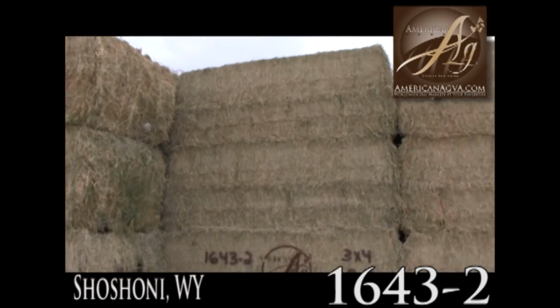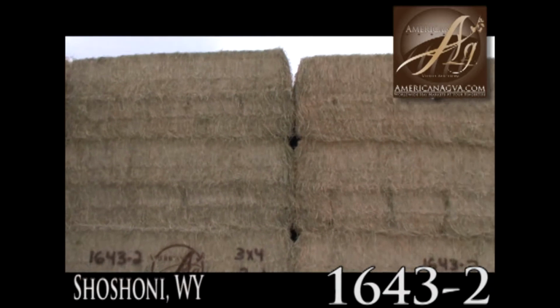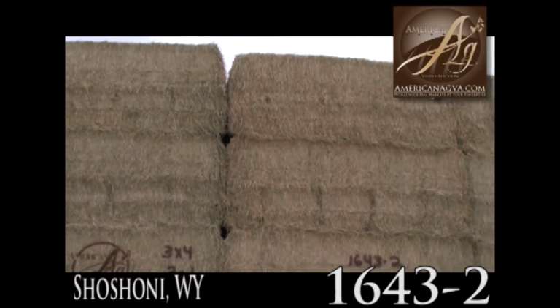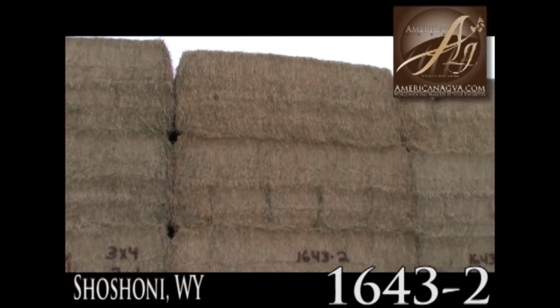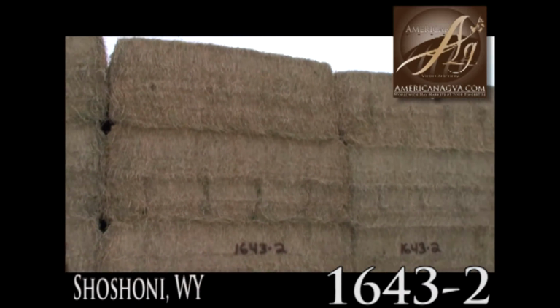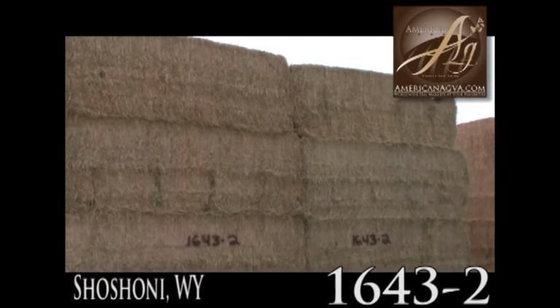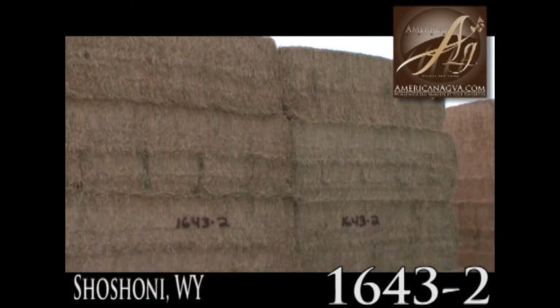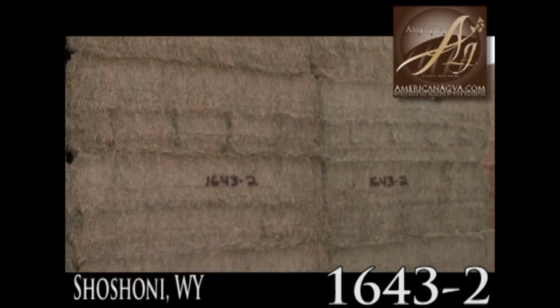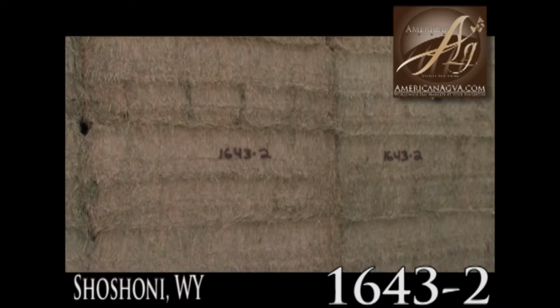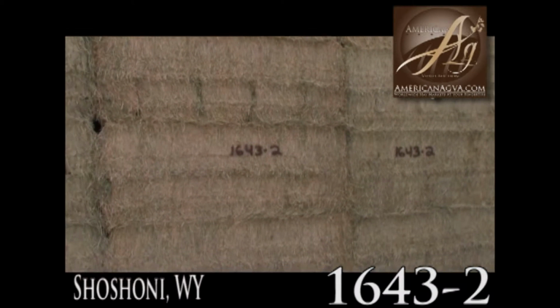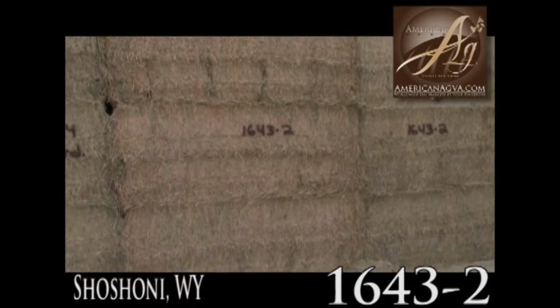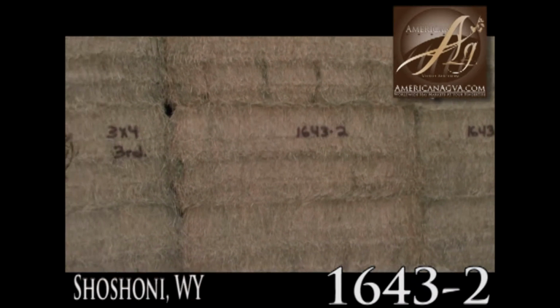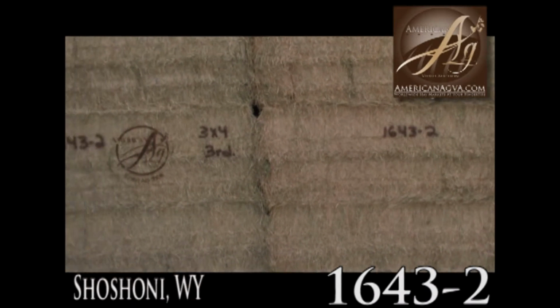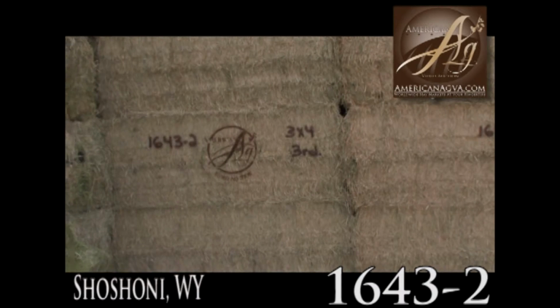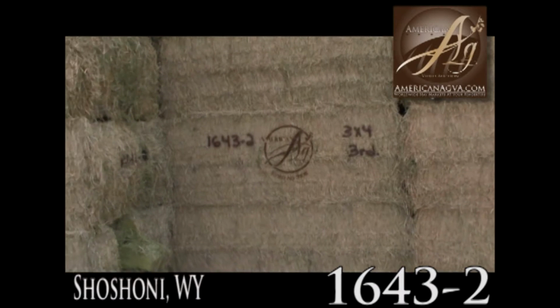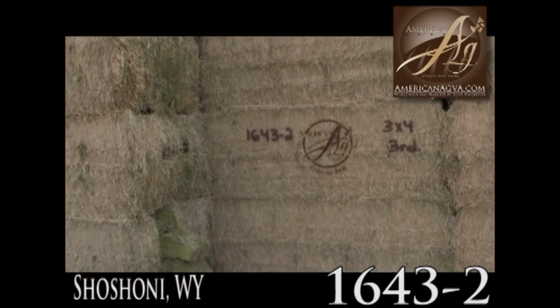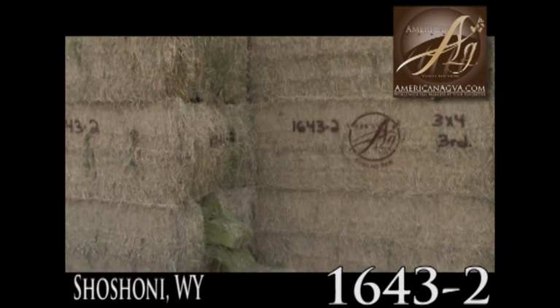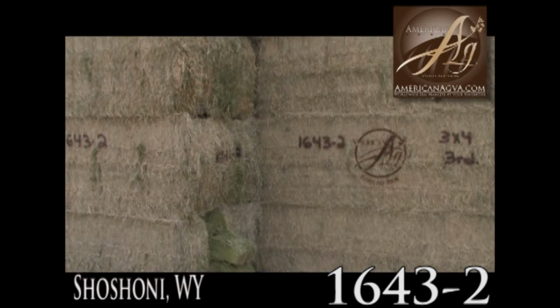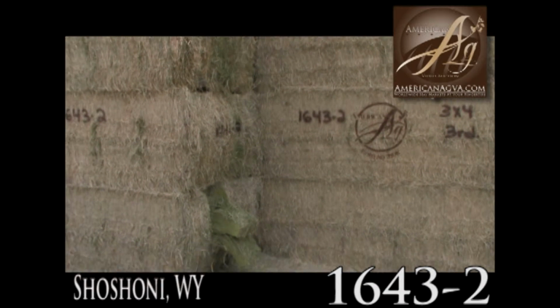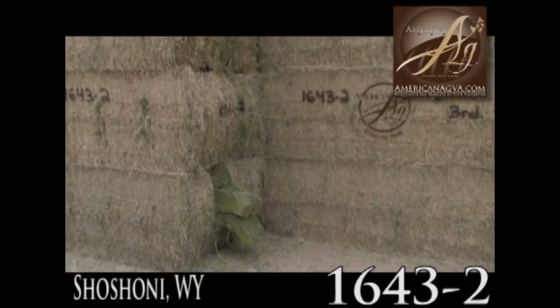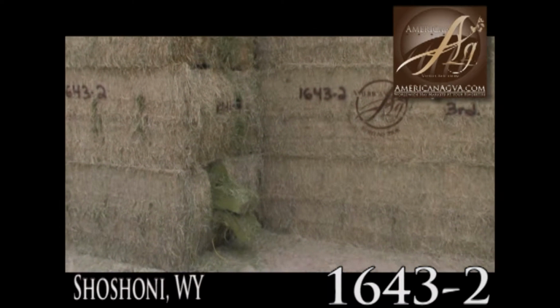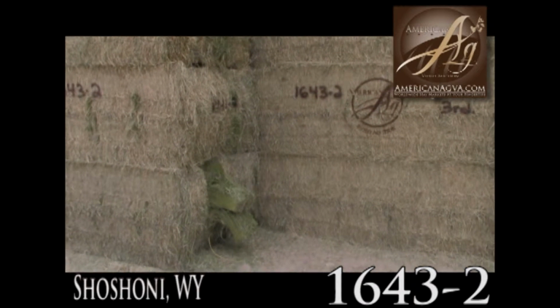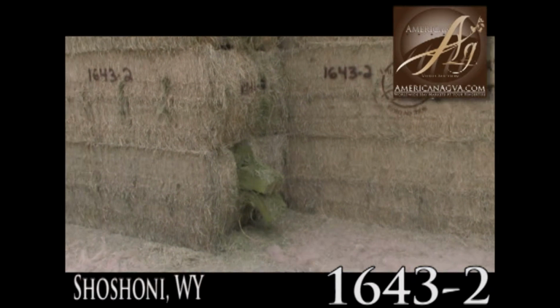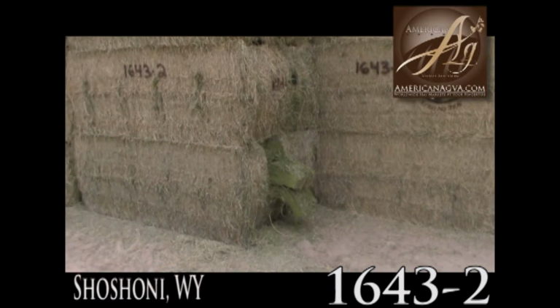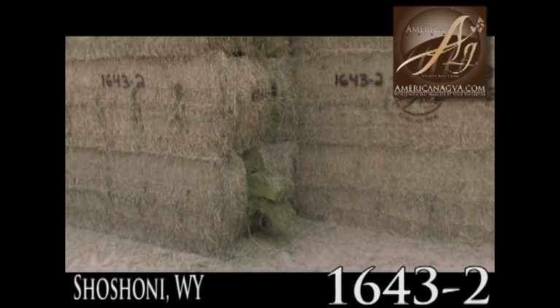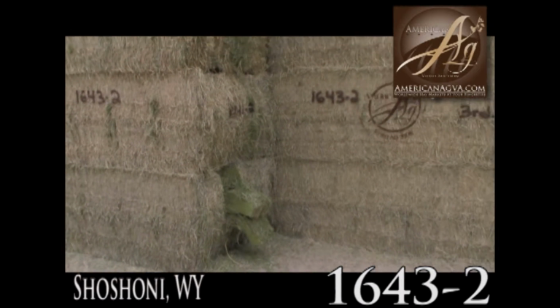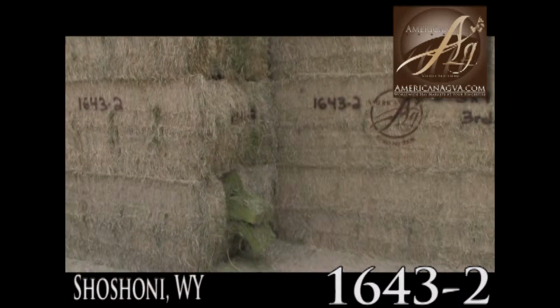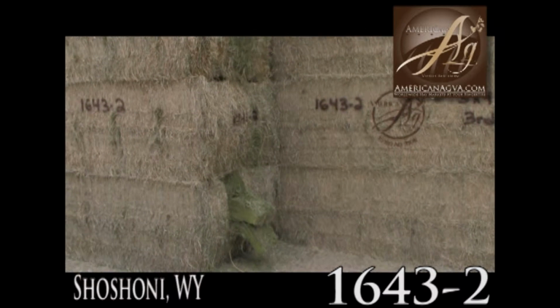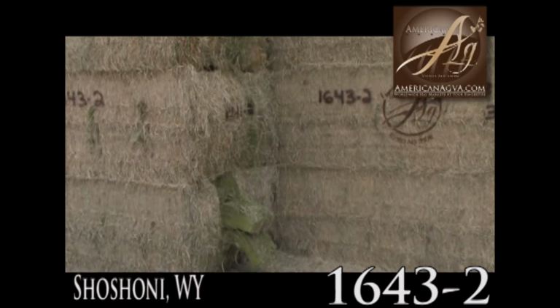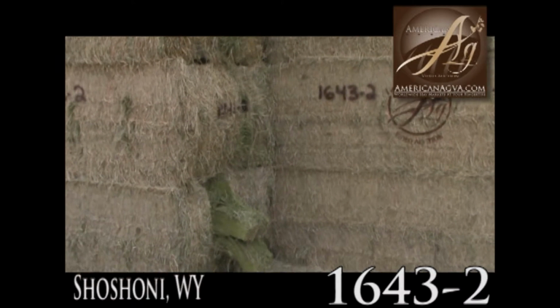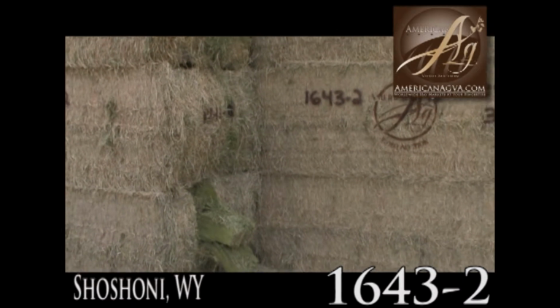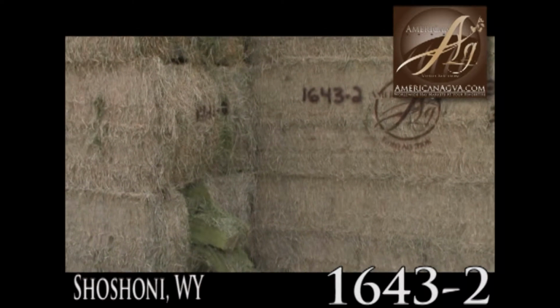He said he possibly baled it a little bit on the dry side, but the bales are very solid and heavy — baled really well. I didn't run into any mold or tobacco cure at all that I could see in any of this here.